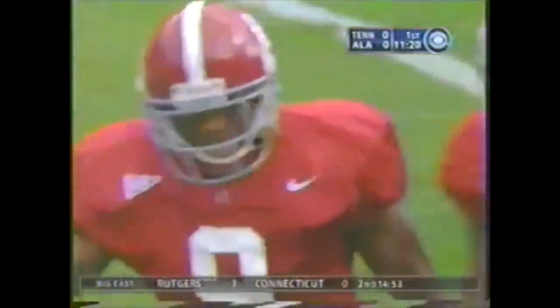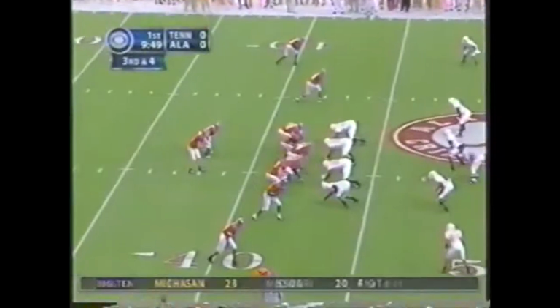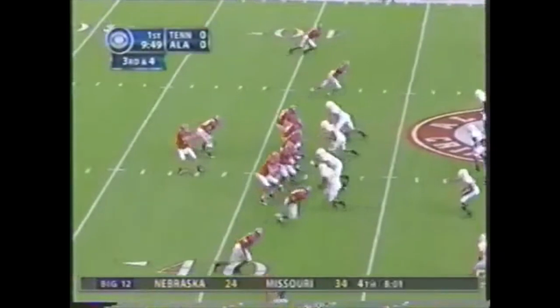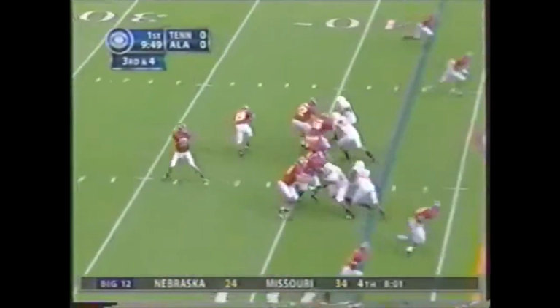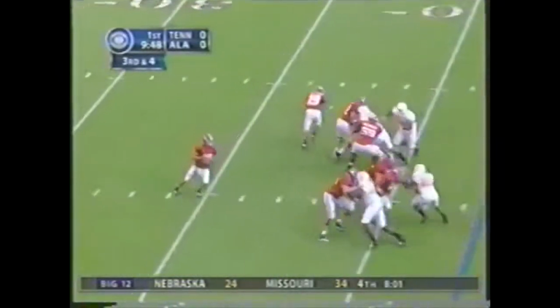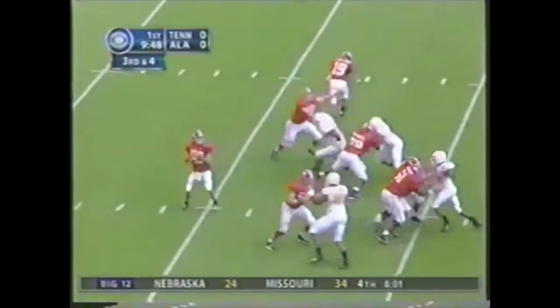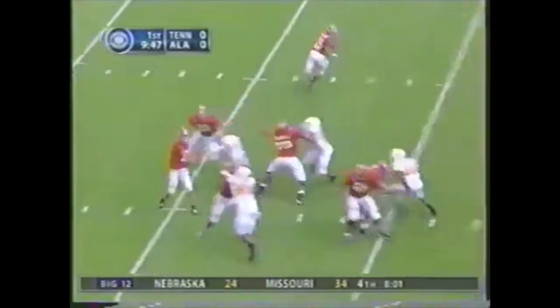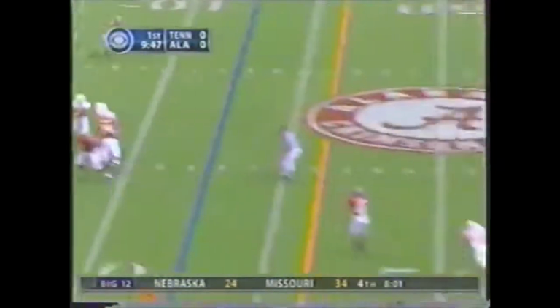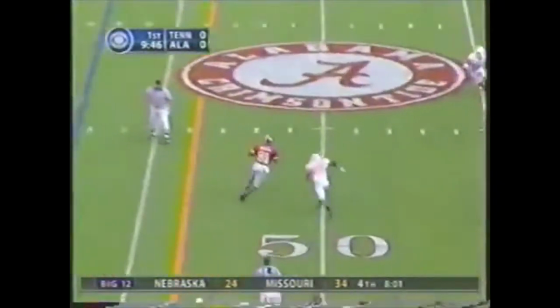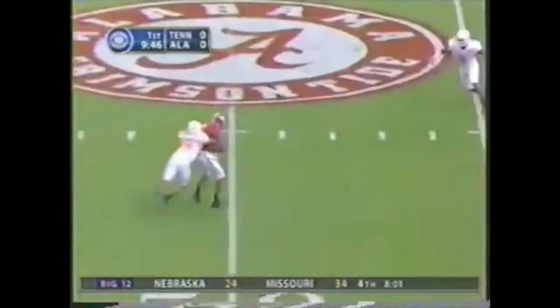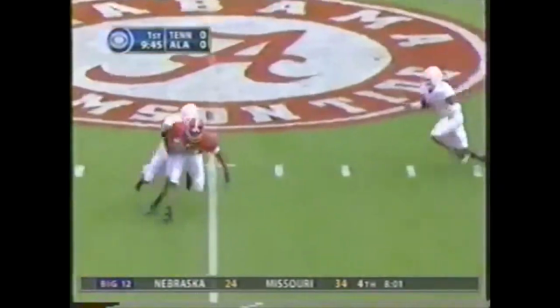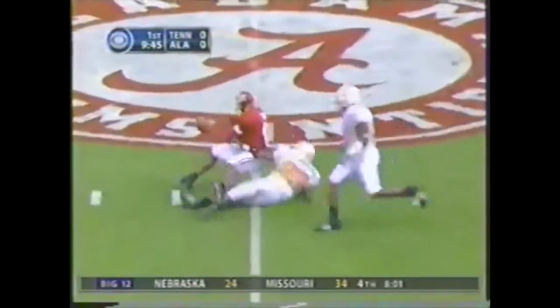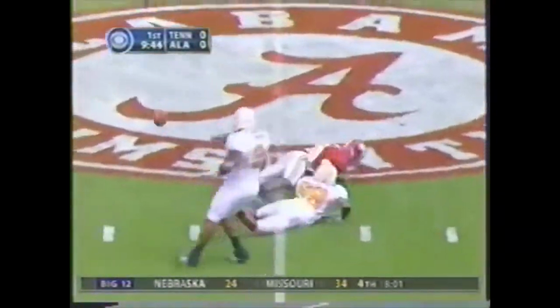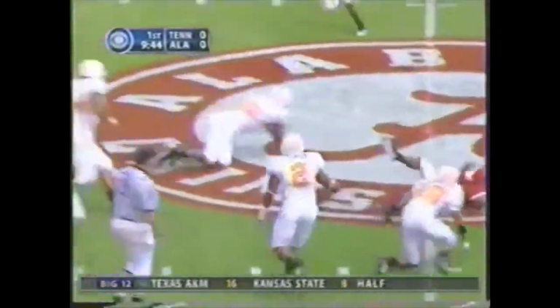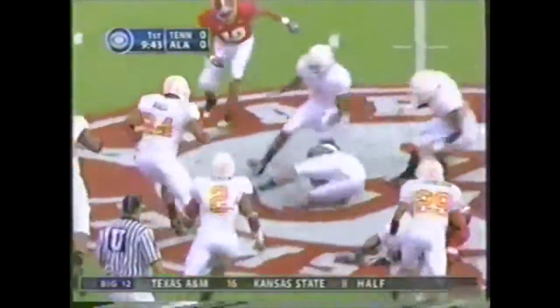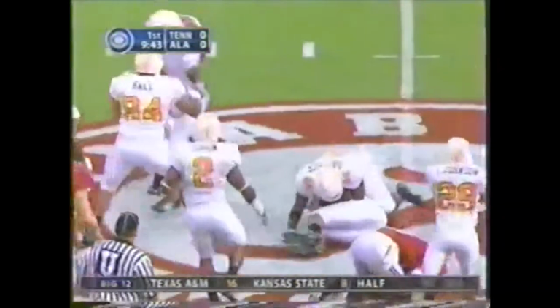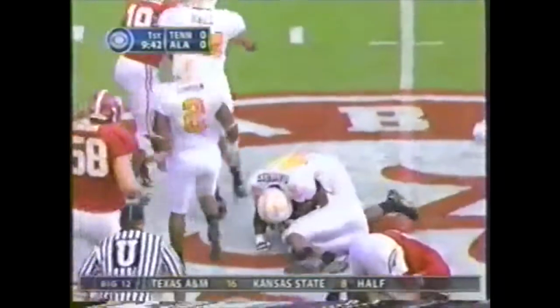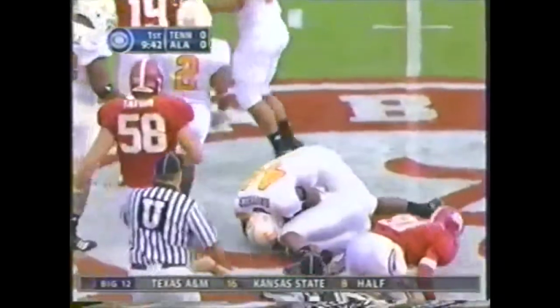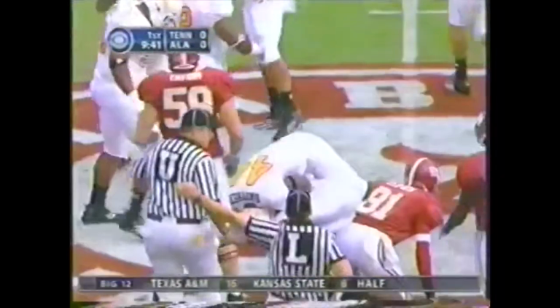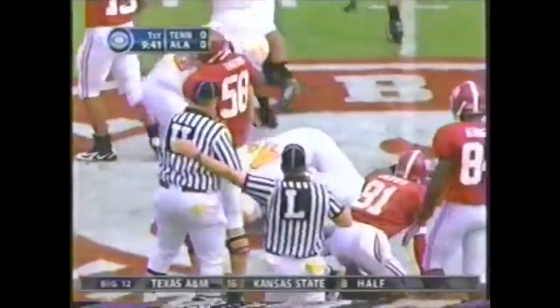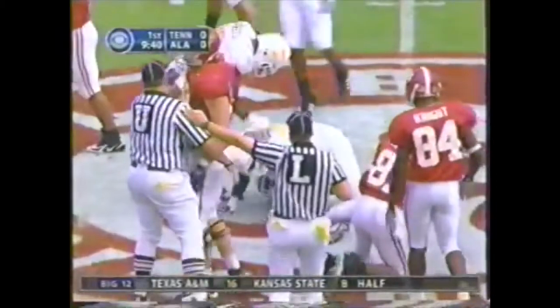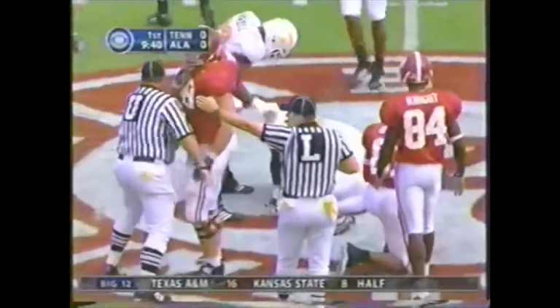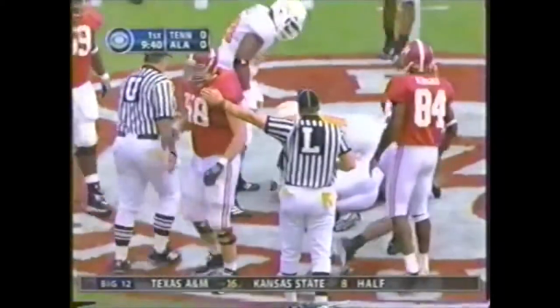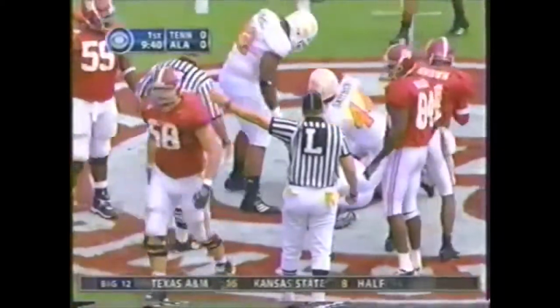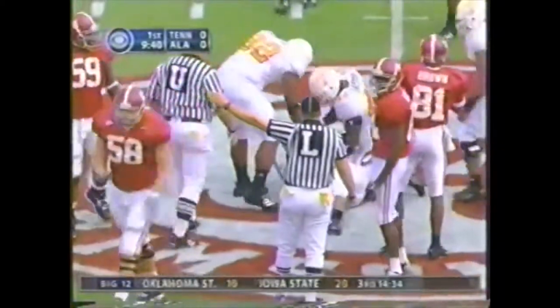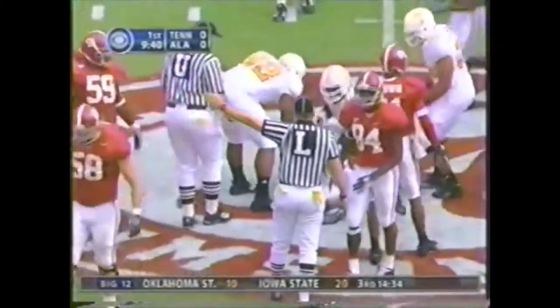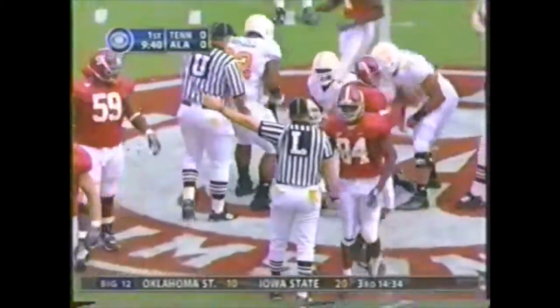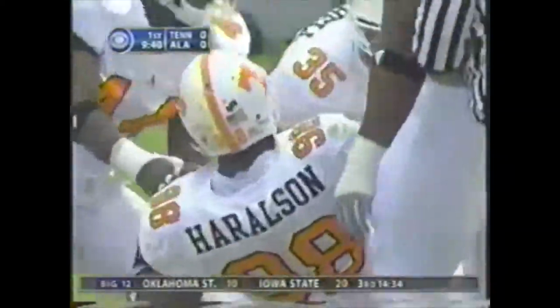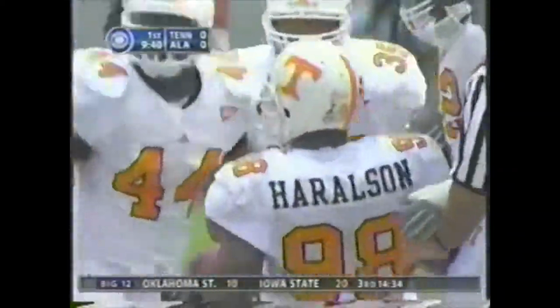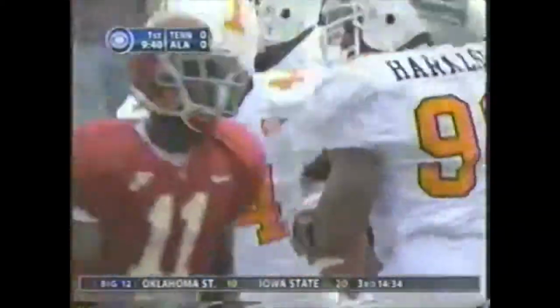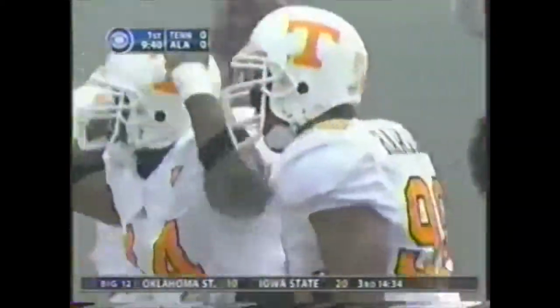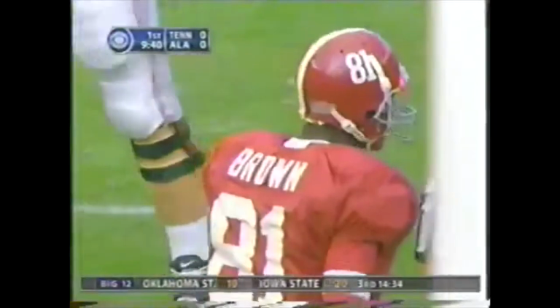A lot of guys through there. Here's Coyle back. Keith Brown cuts underneath and grabs it for the first down — he fumbles the ball. Deltman is going to rule that a fumble, yes indeed. Harrison comes up with it.